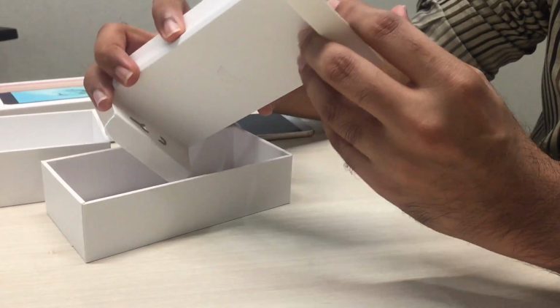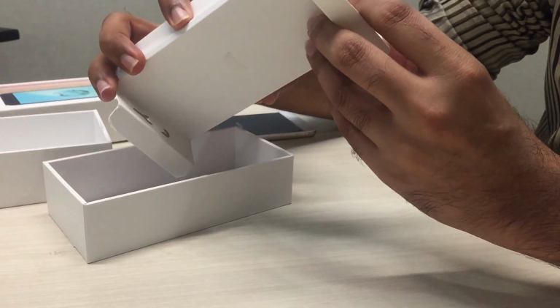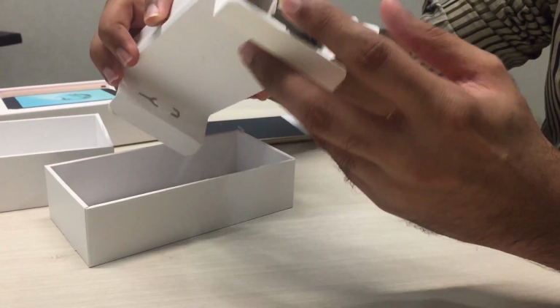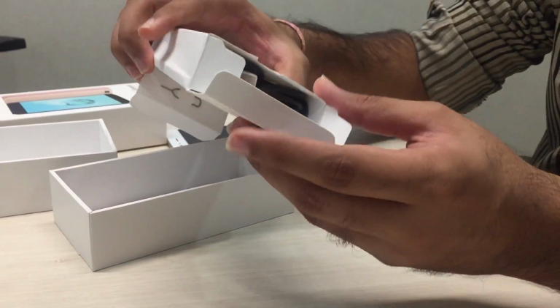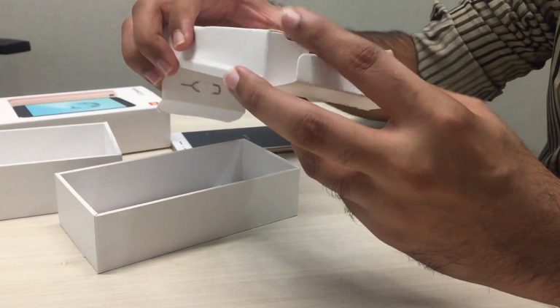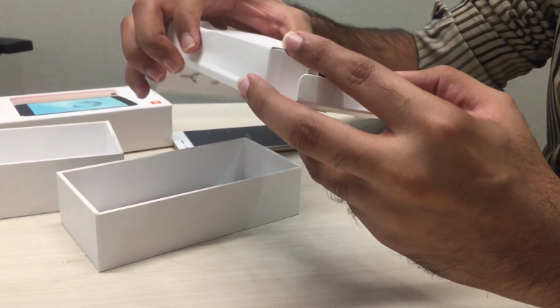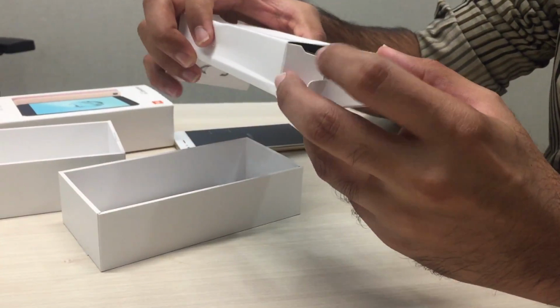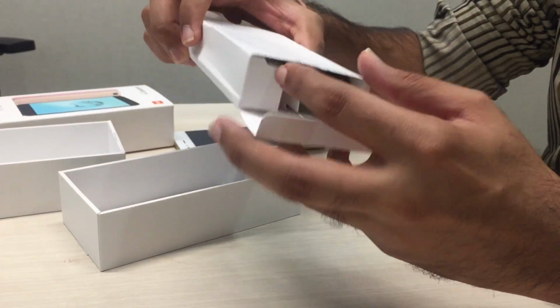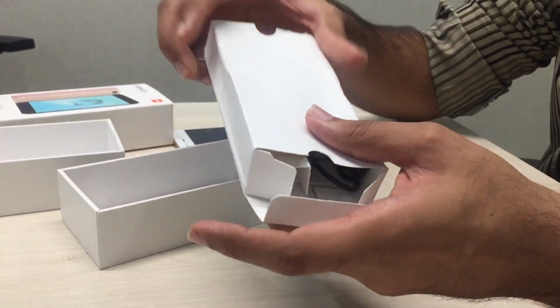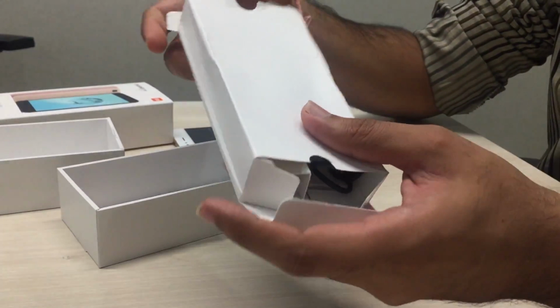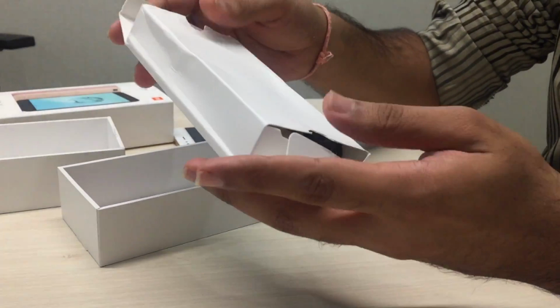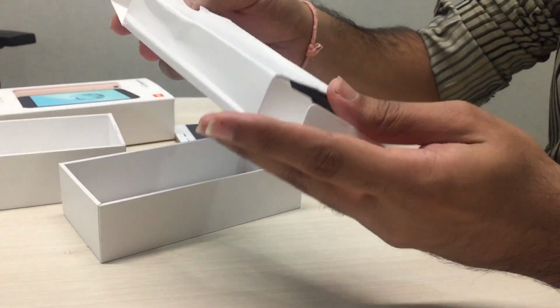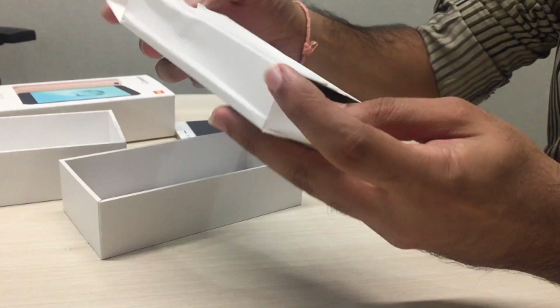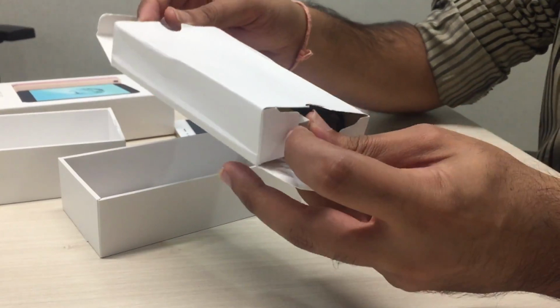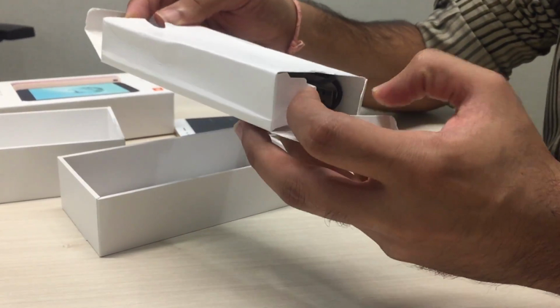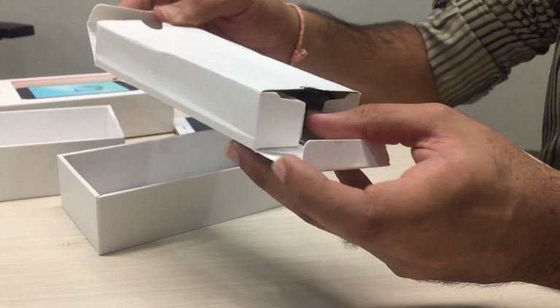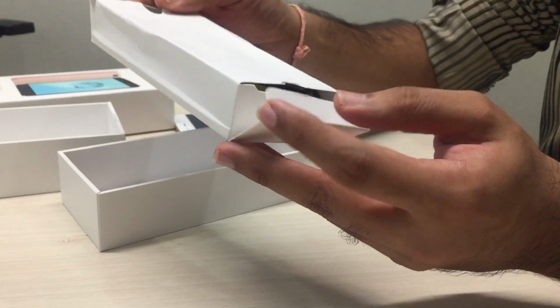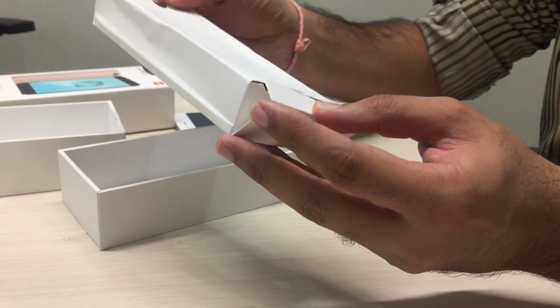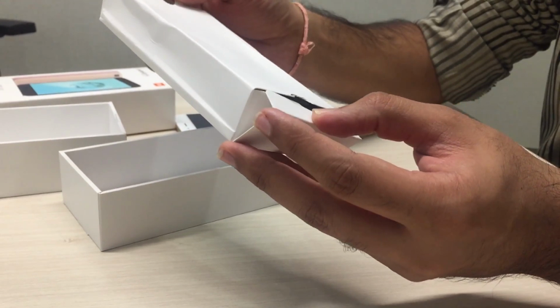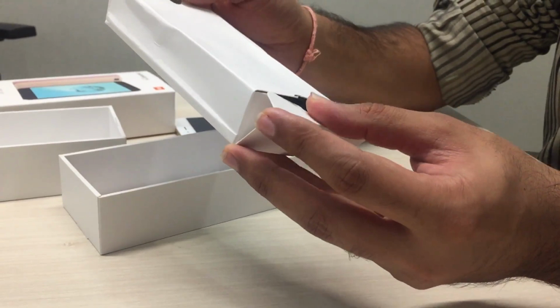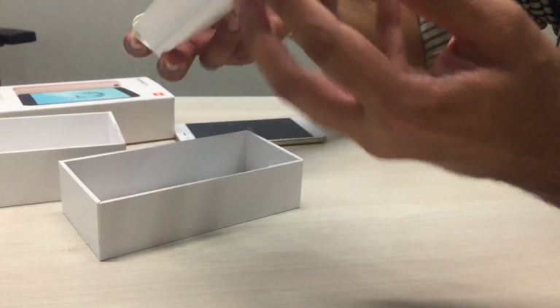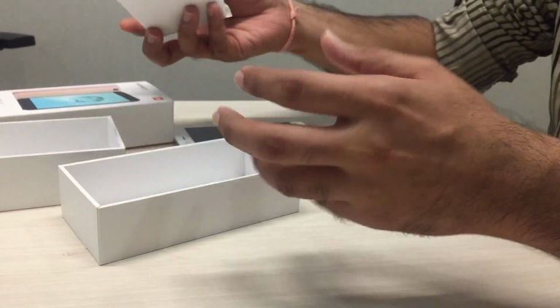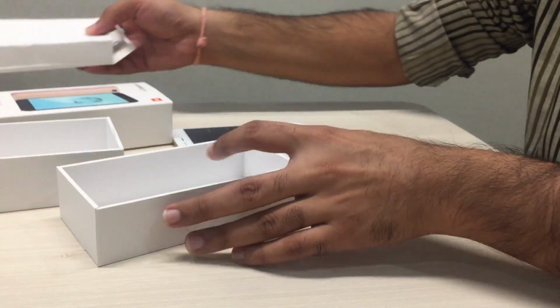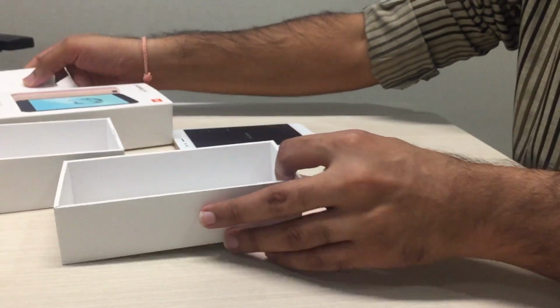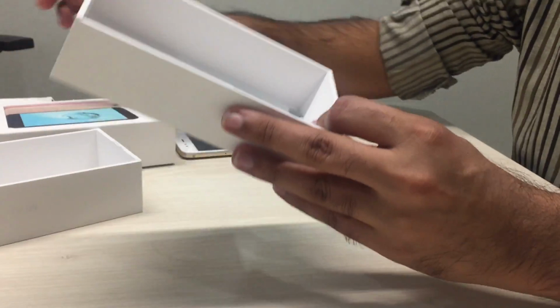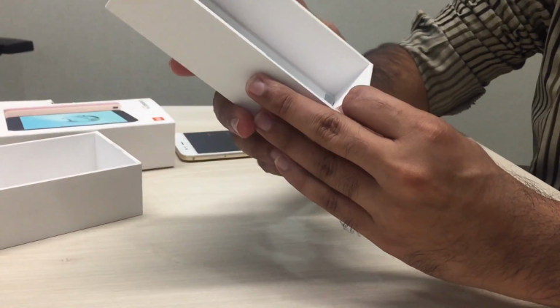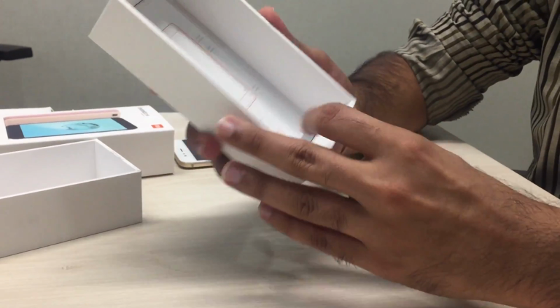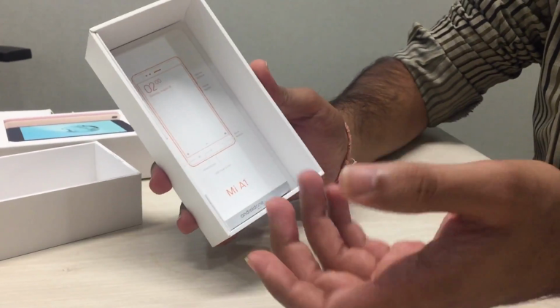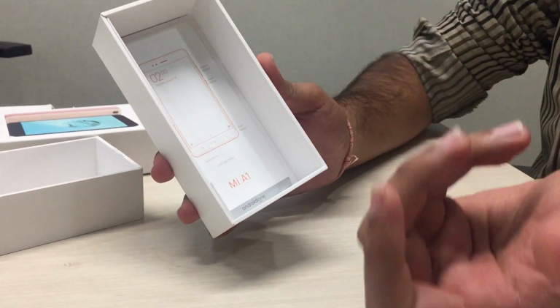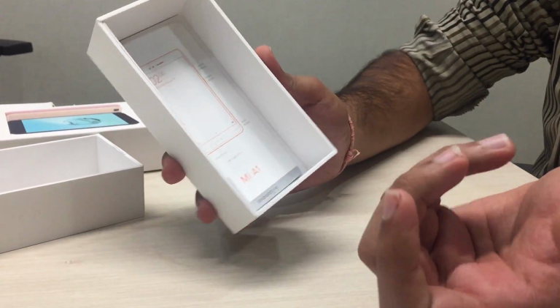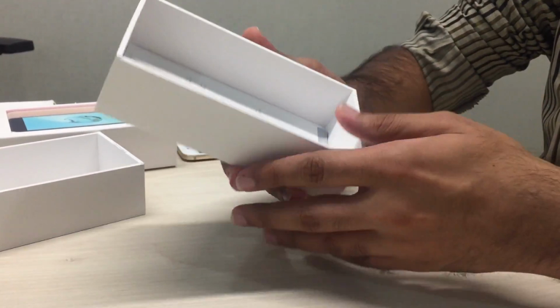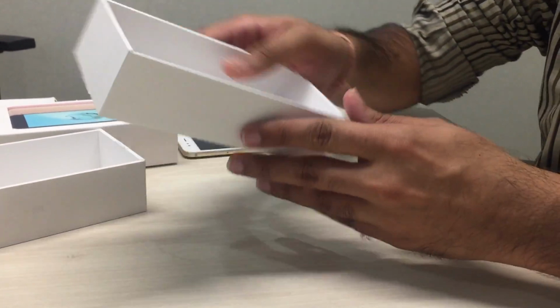The earphone is missing in this handset. Xiaomi has not been including earphones for its other handsets as well. We have the usual leaflets inside.